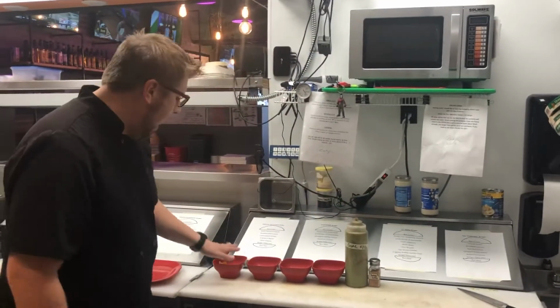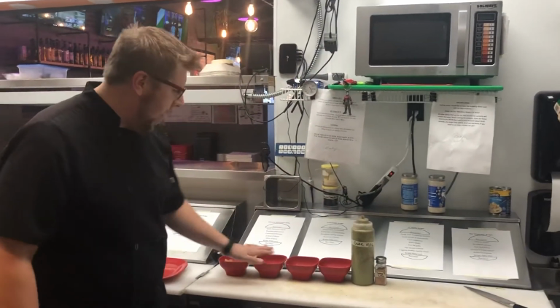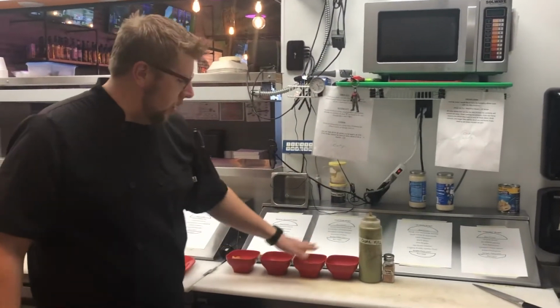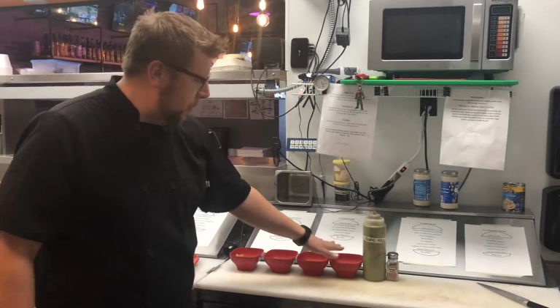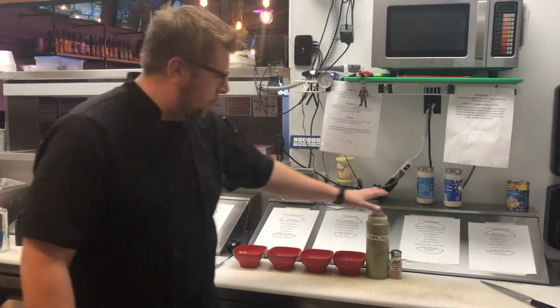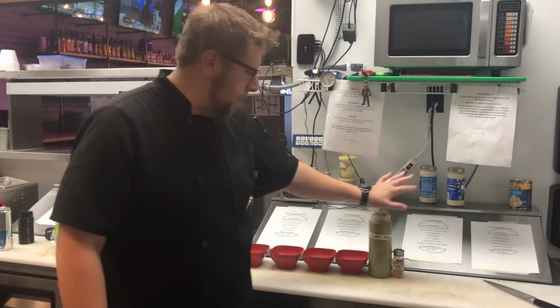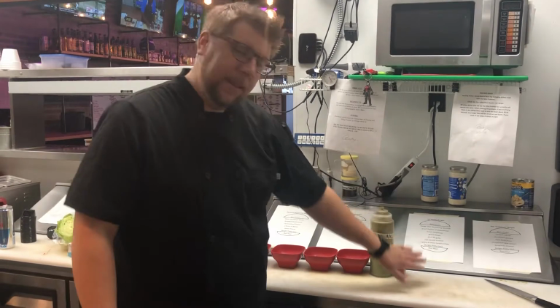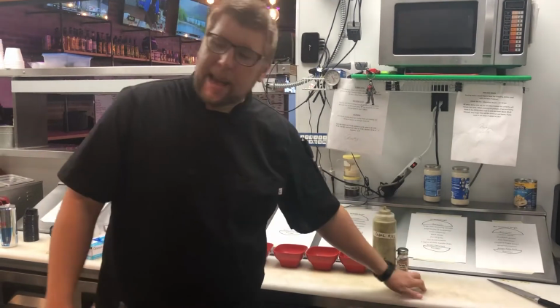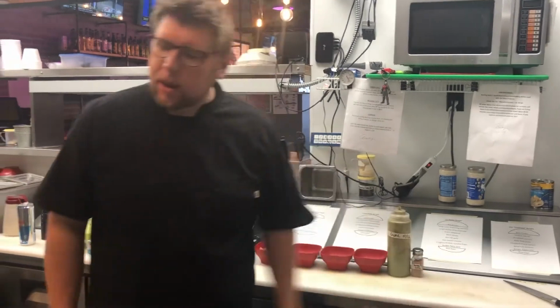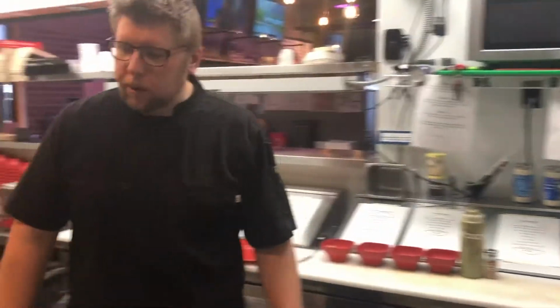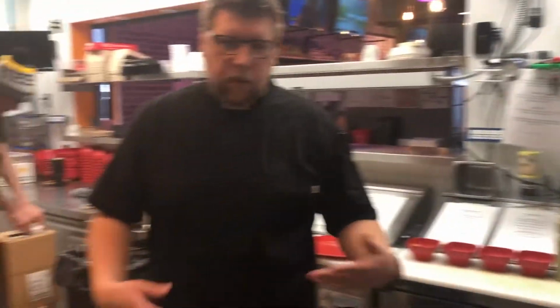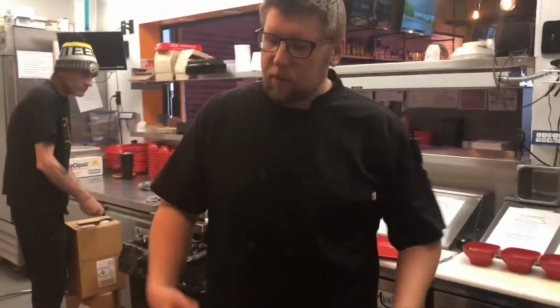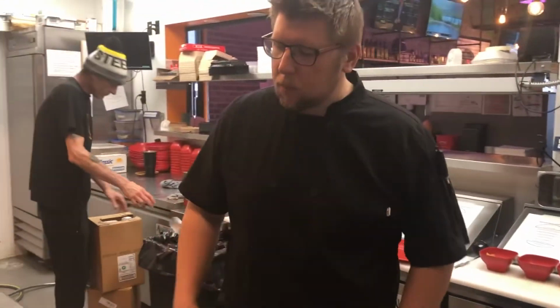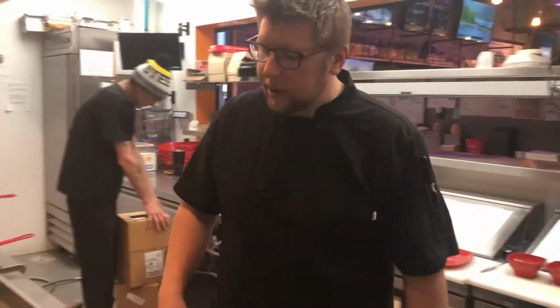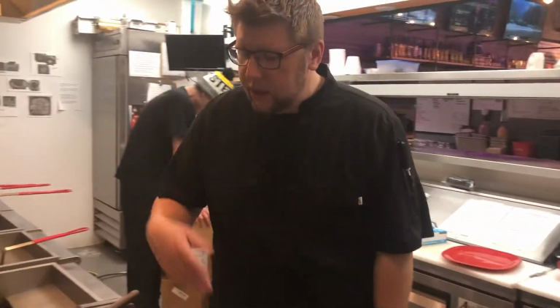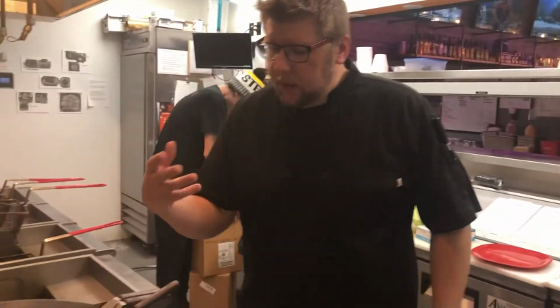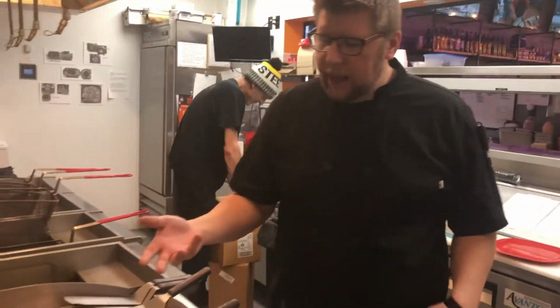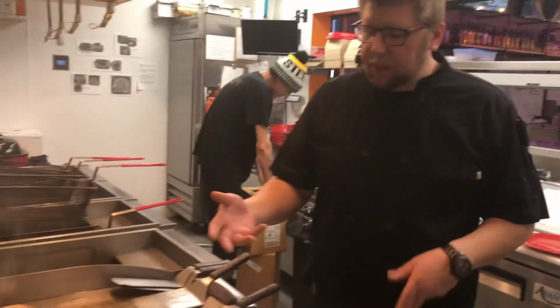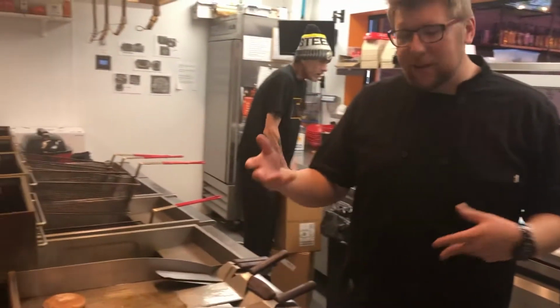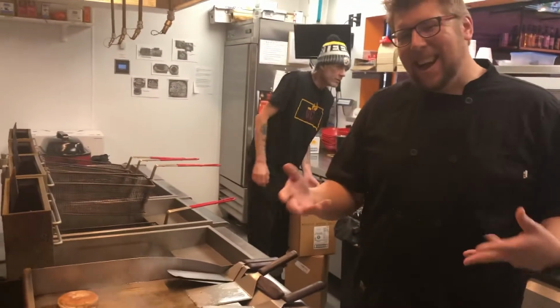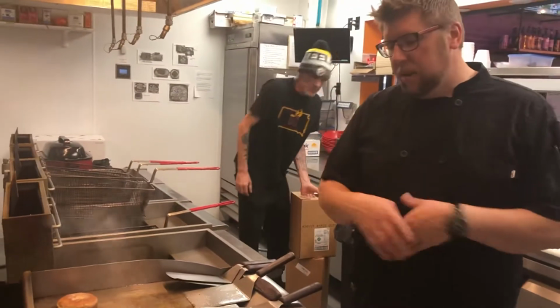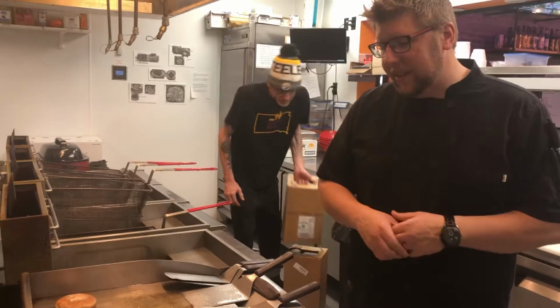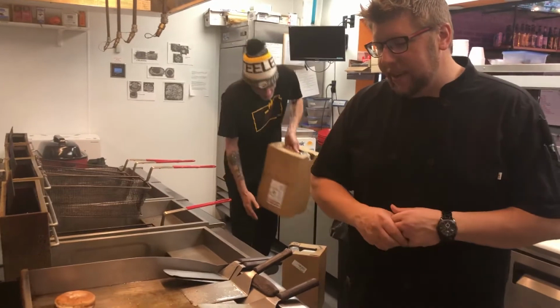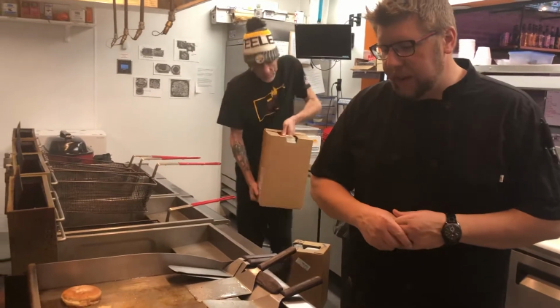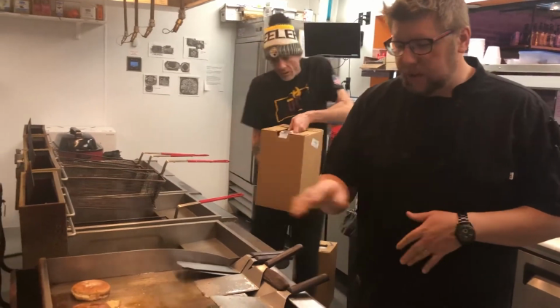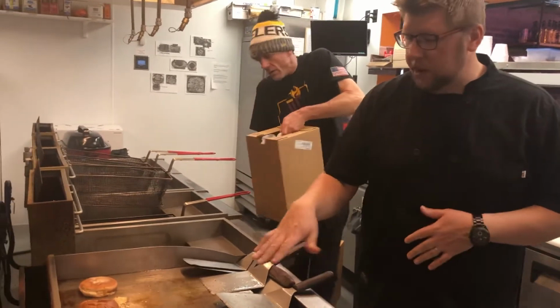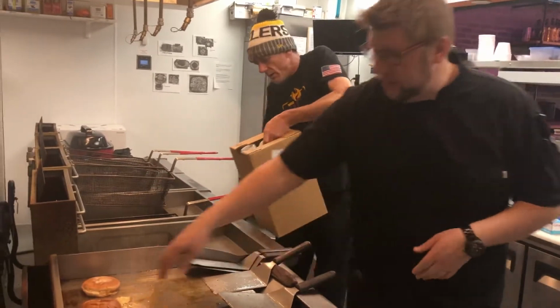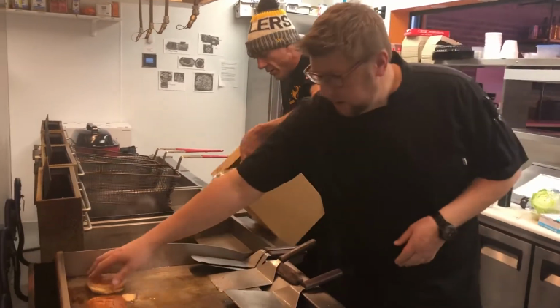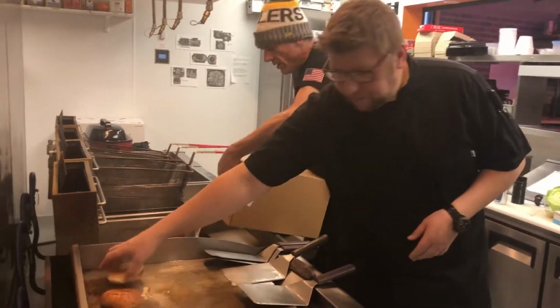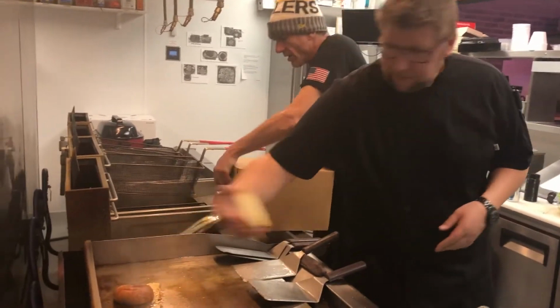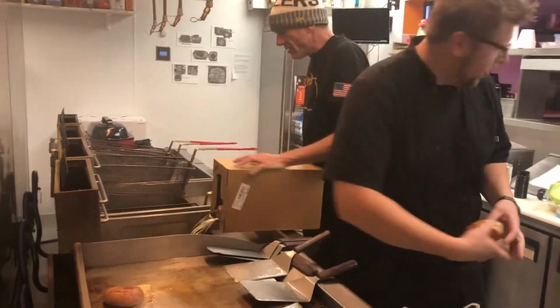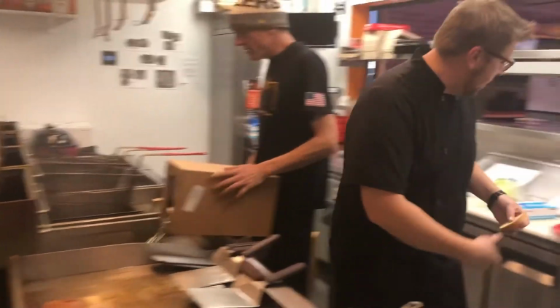I have all of my prep laid out in order just so I can remember what it is. The Nacho Burger does not come with a slice of cheese, so we're just going to let this get finished up here.